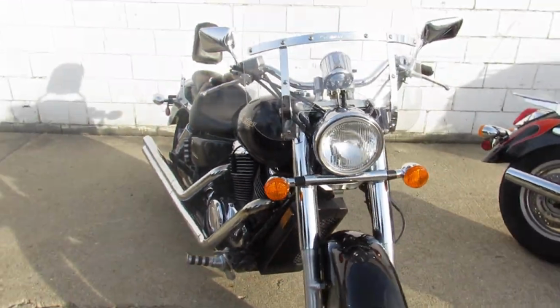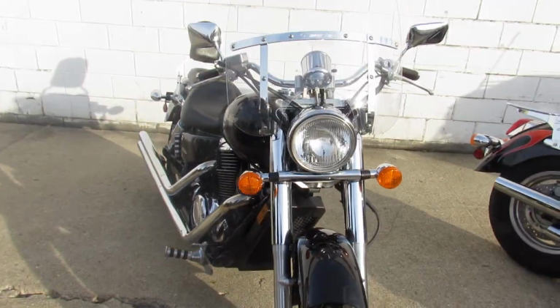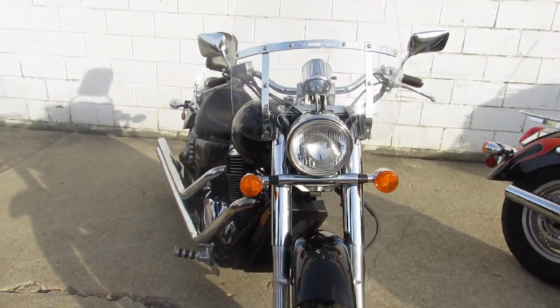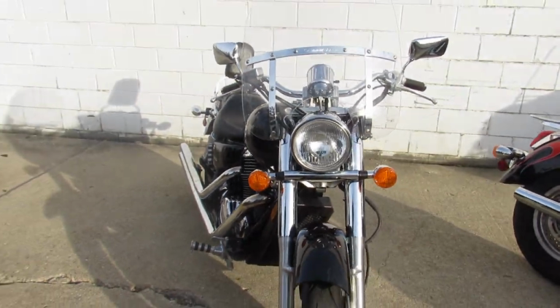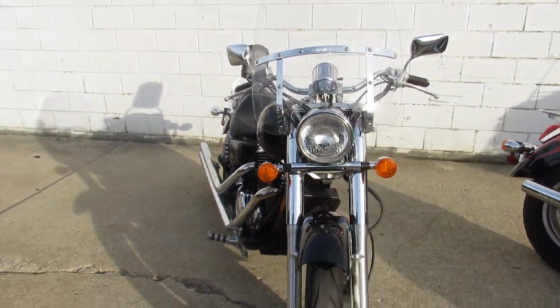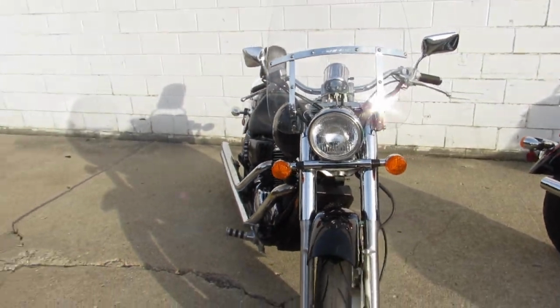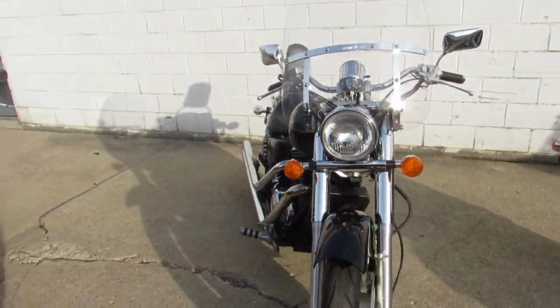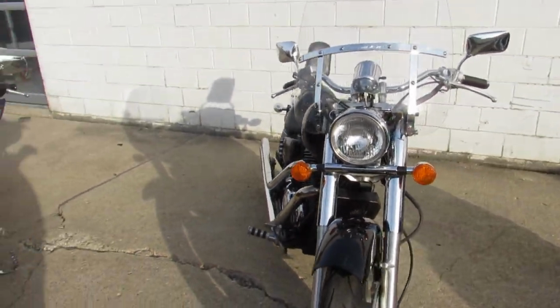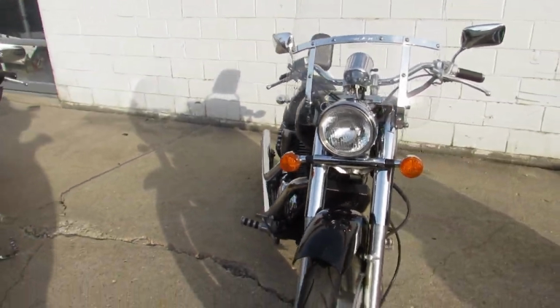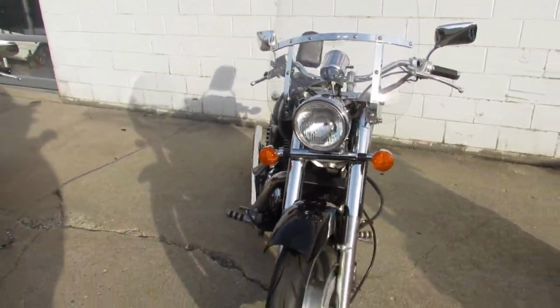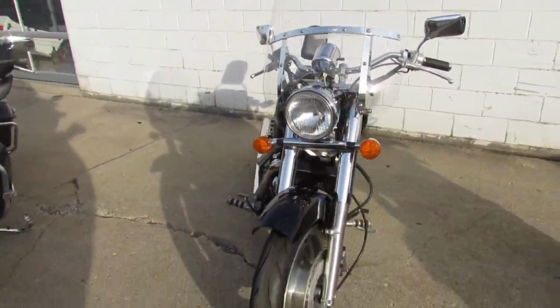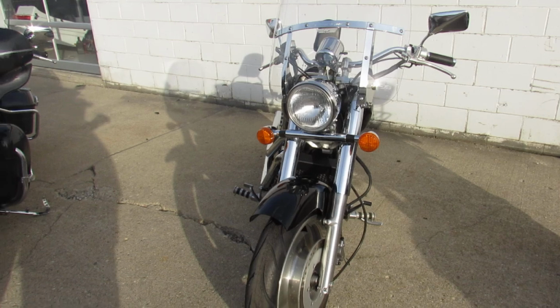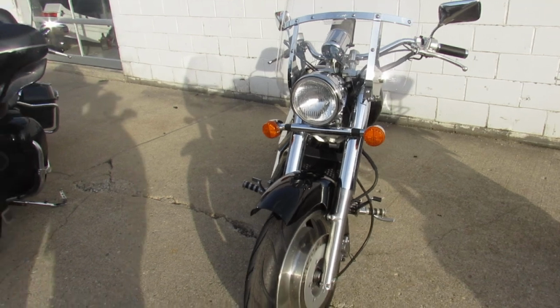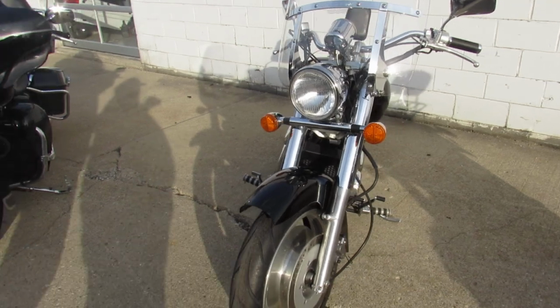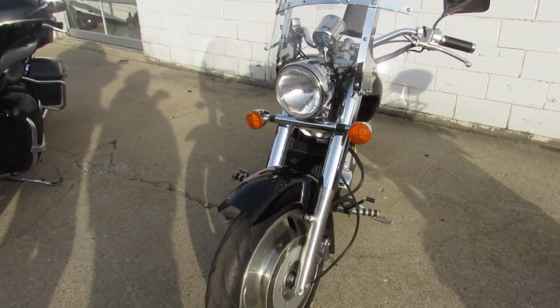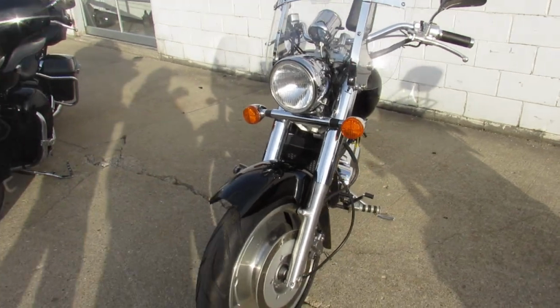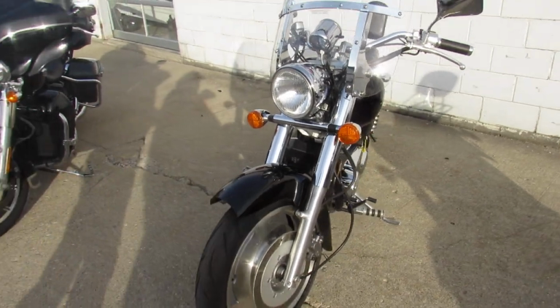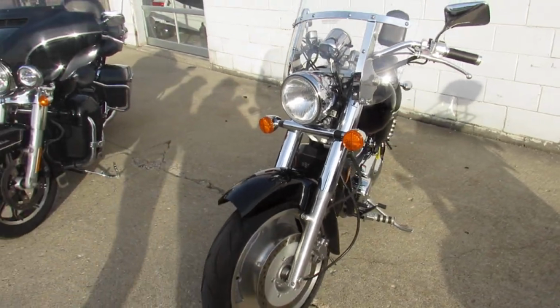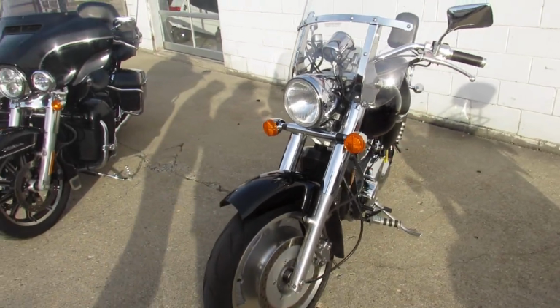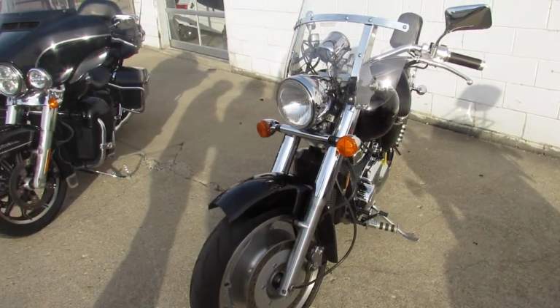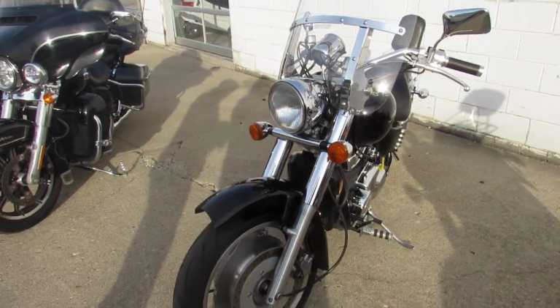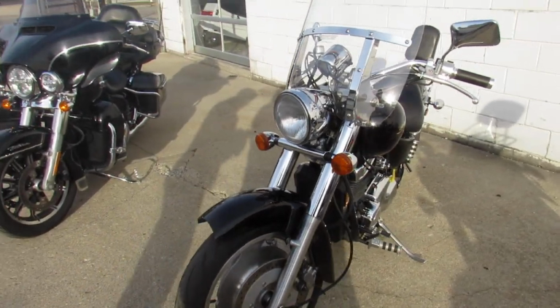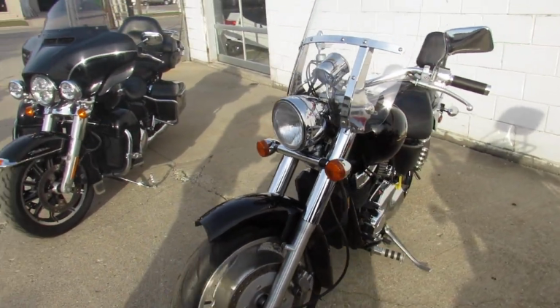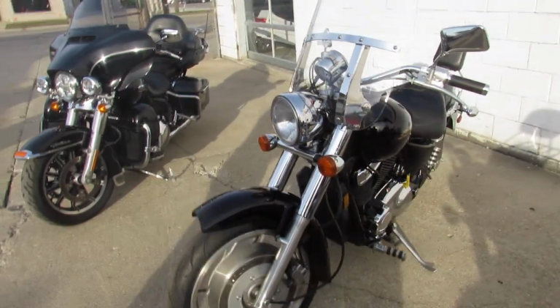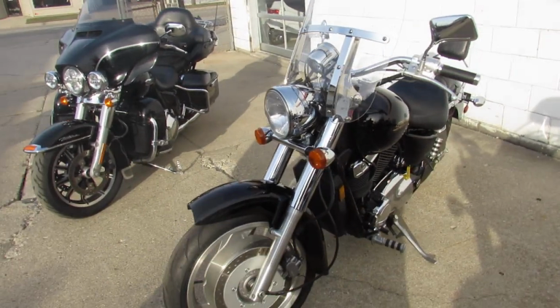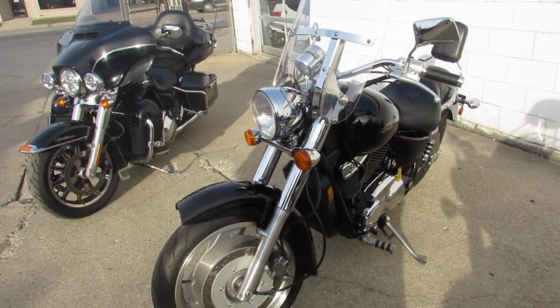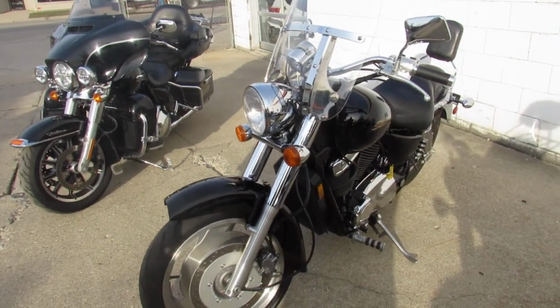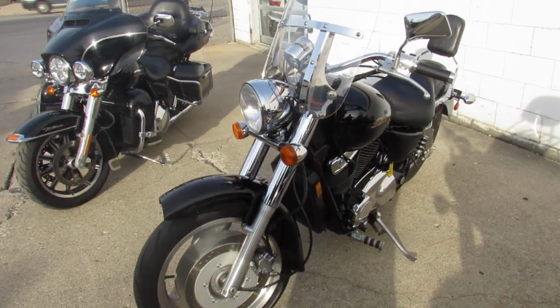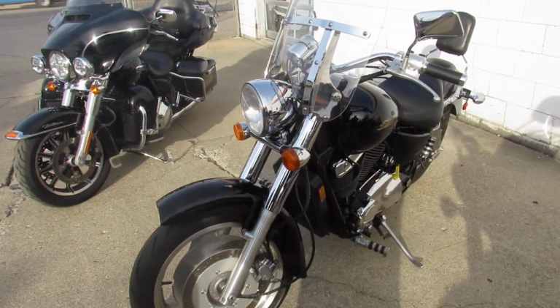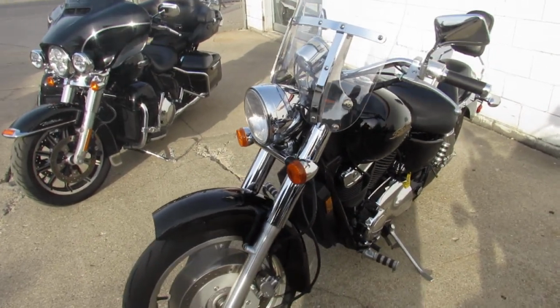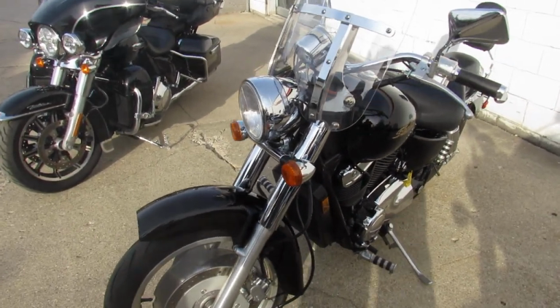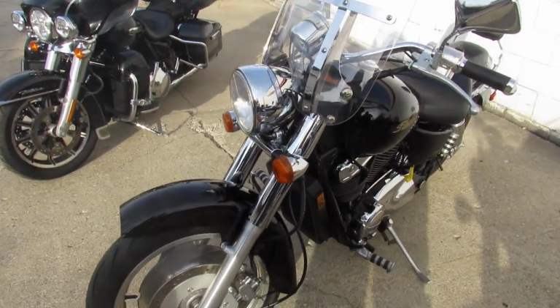It comes in gloss black paint with tons of chrome. It's got polished aluminum wheels, a windshield, and a backrest. The Cobra exhaust sounds great on this thing.